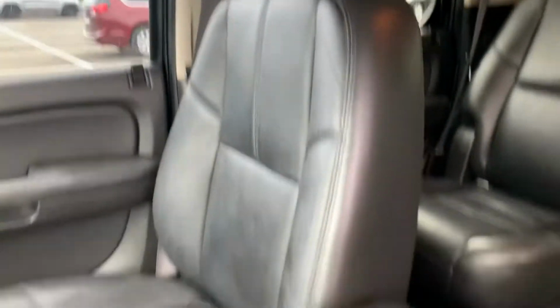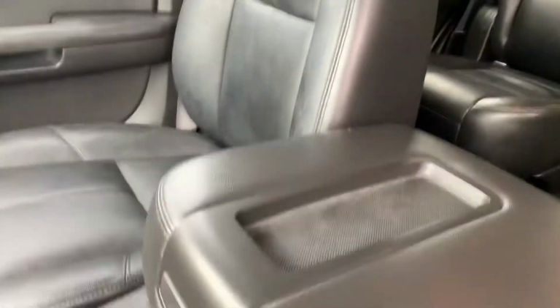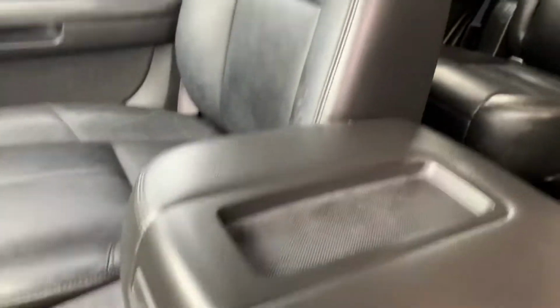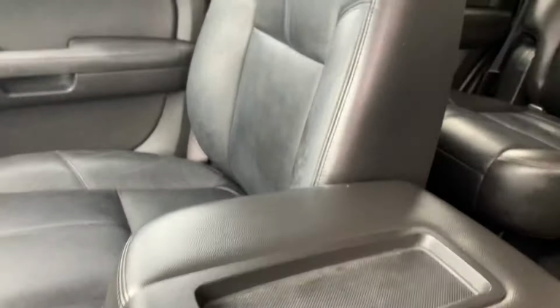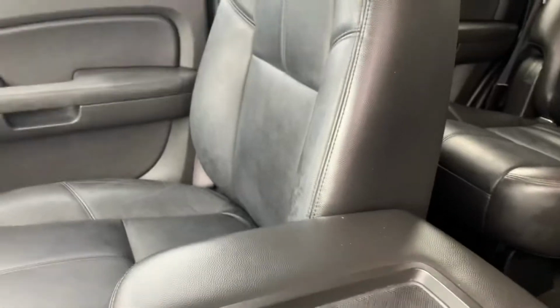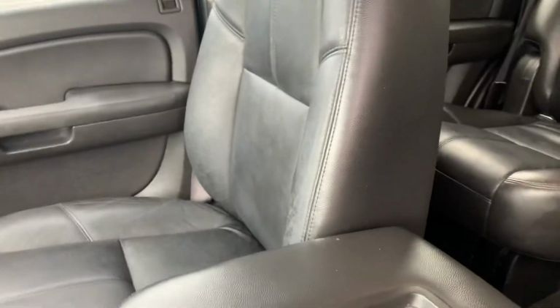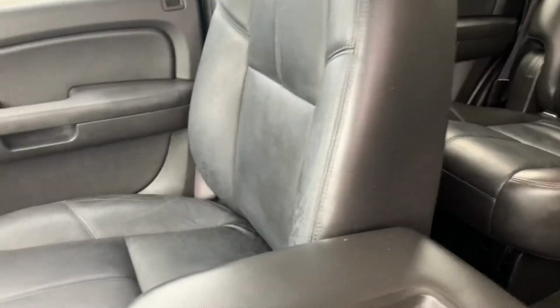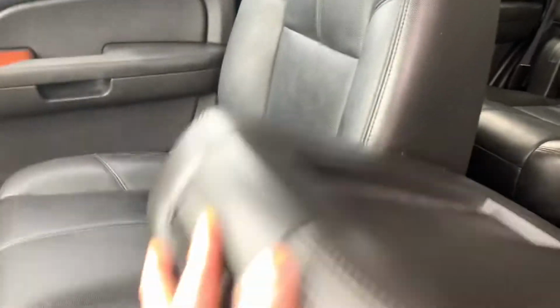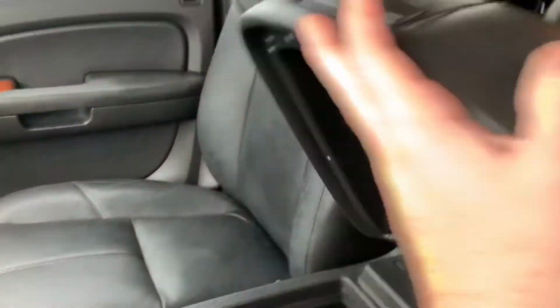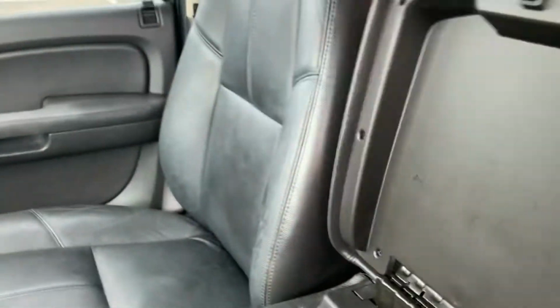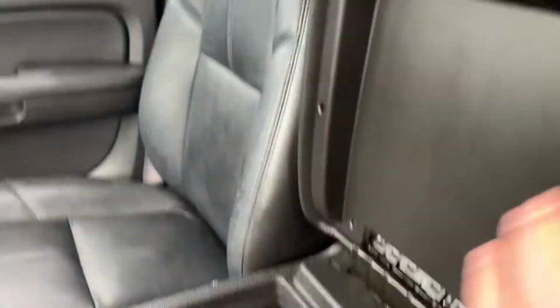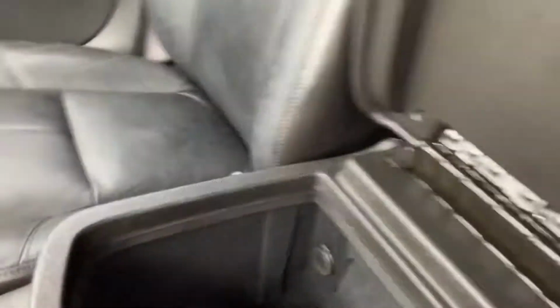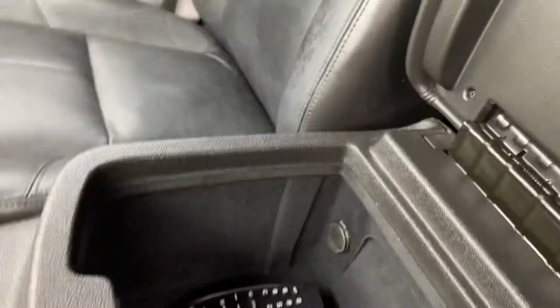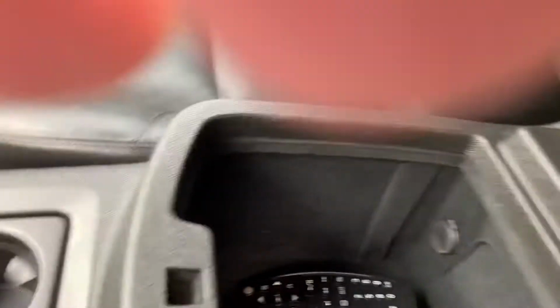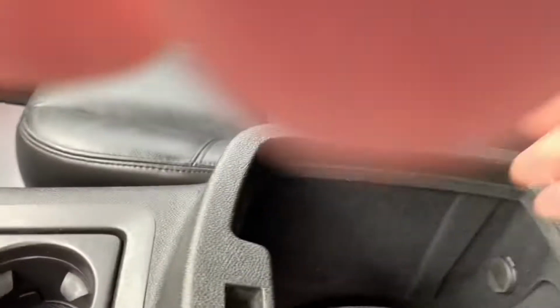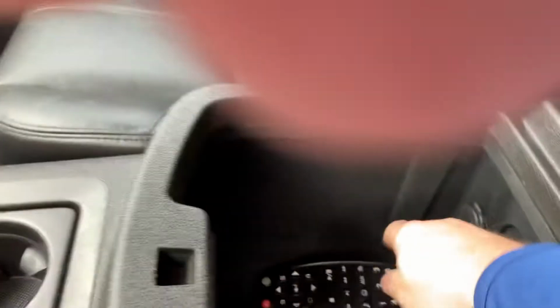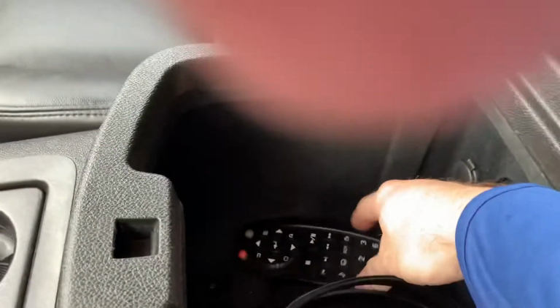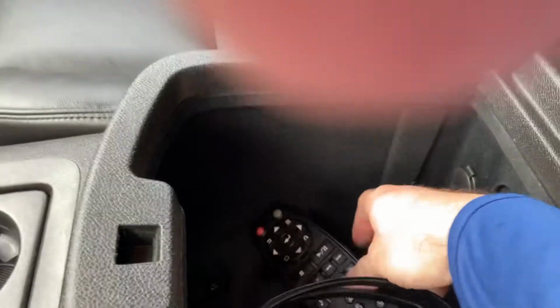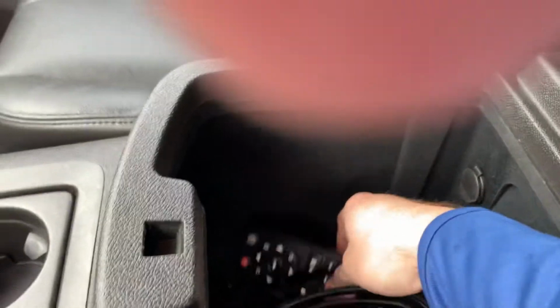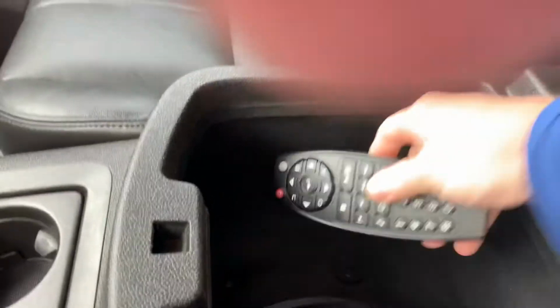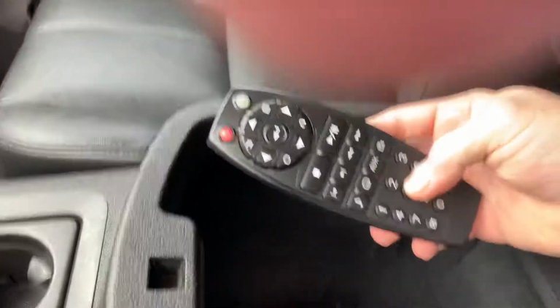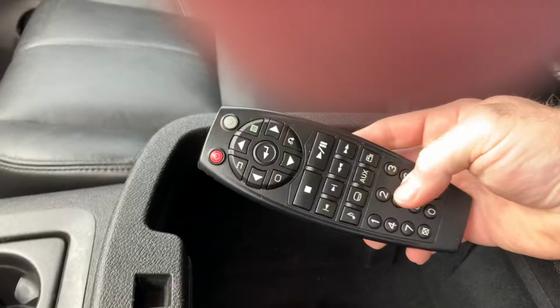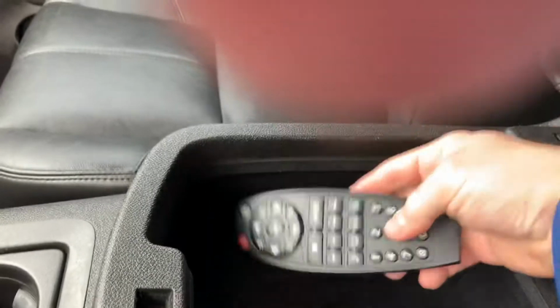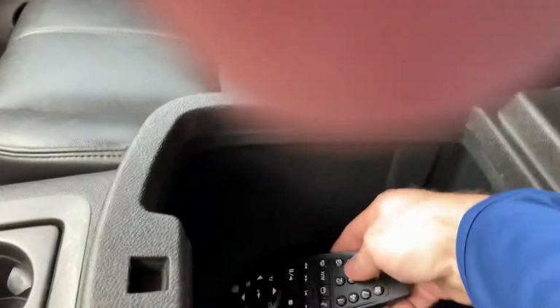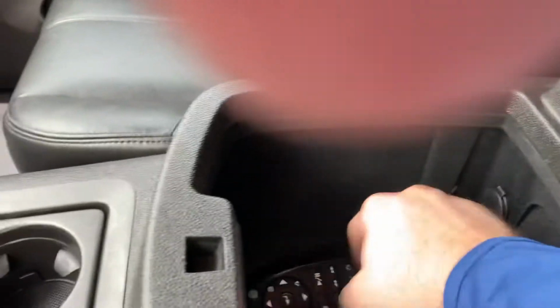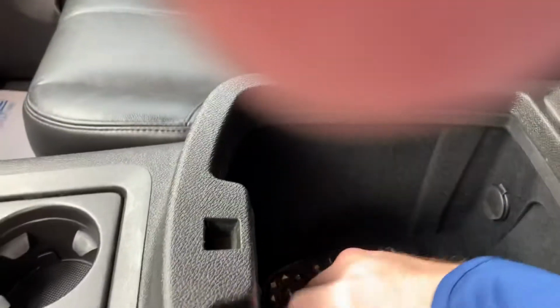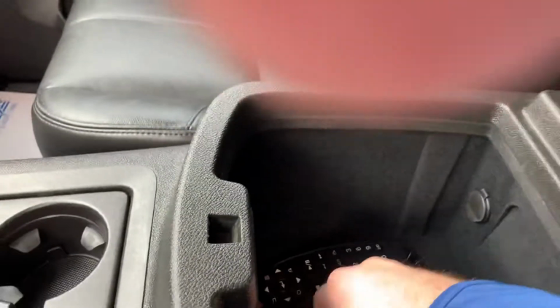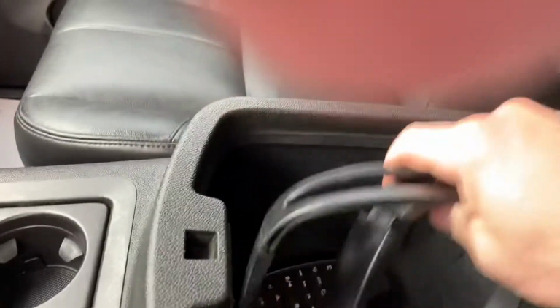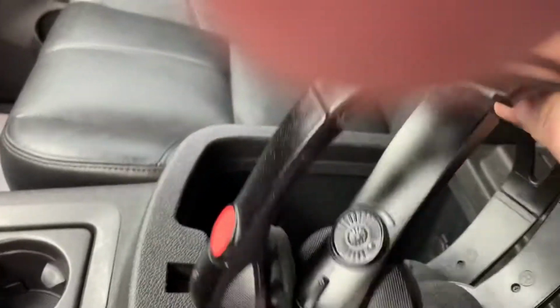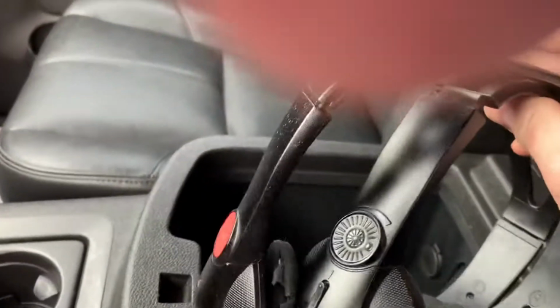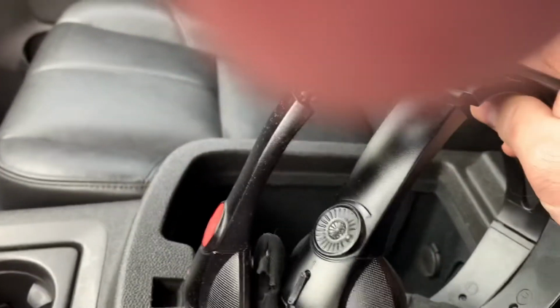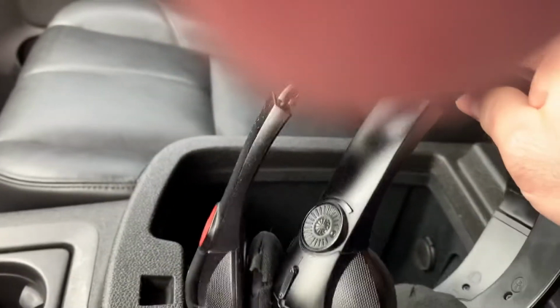Inside the console you do have your remote DVD player as well as two sets of headsets.